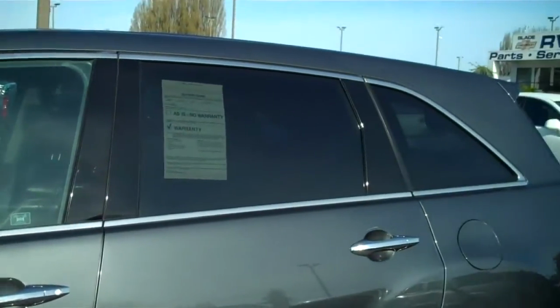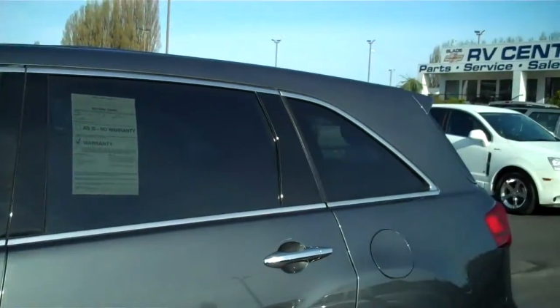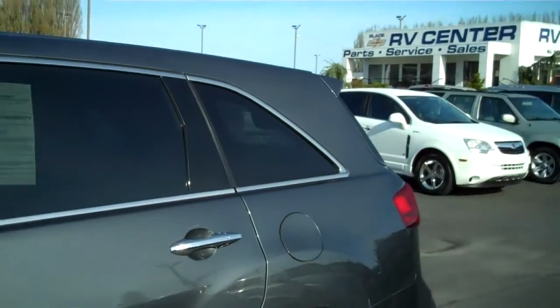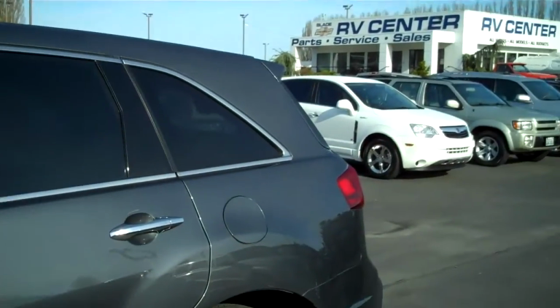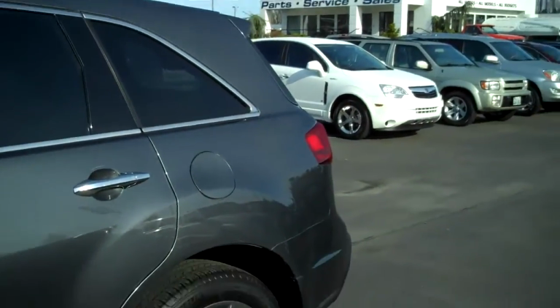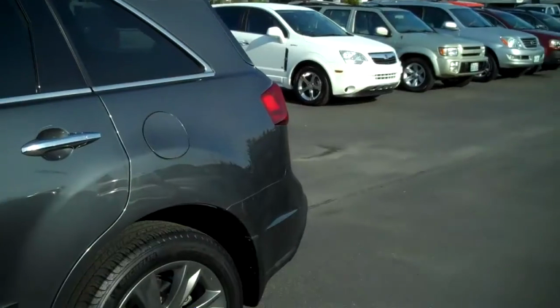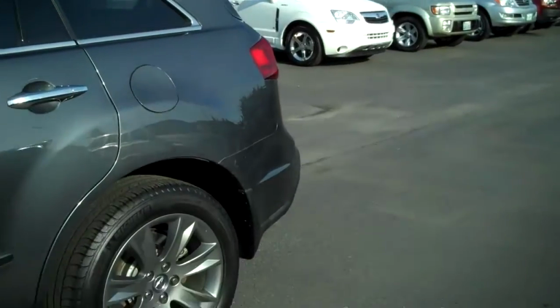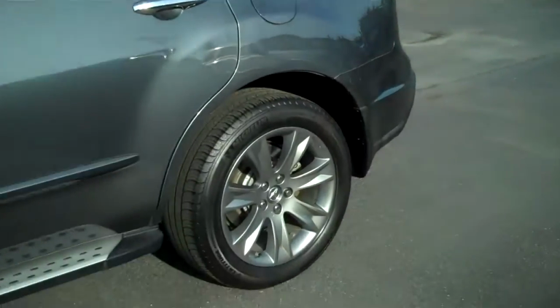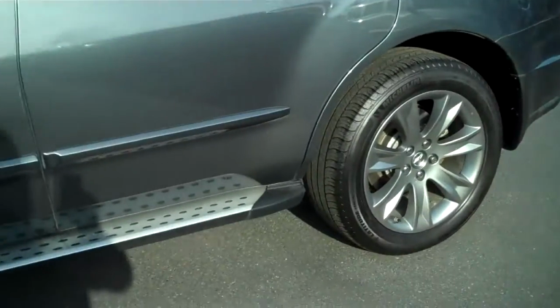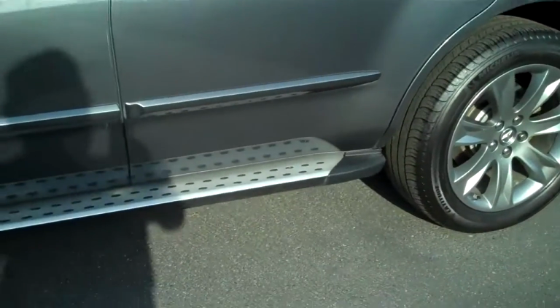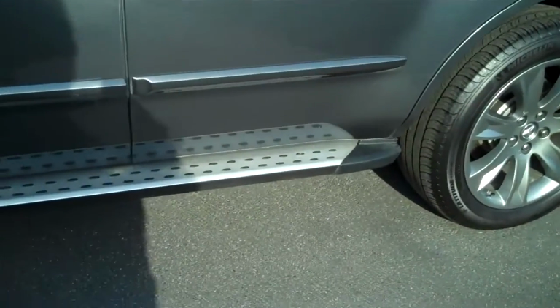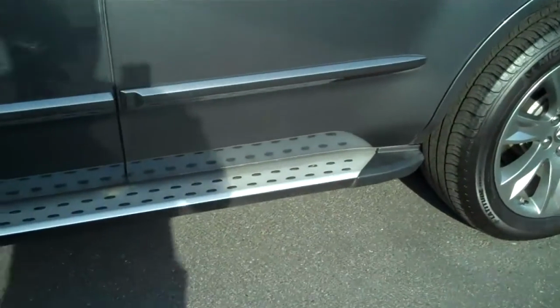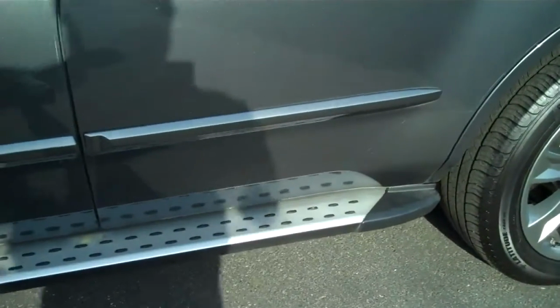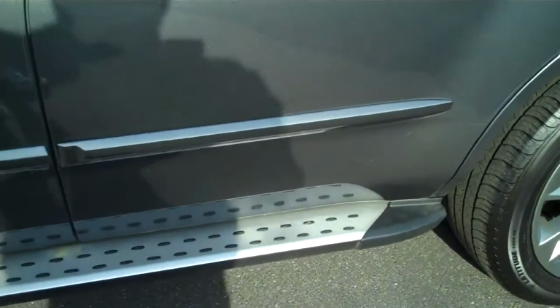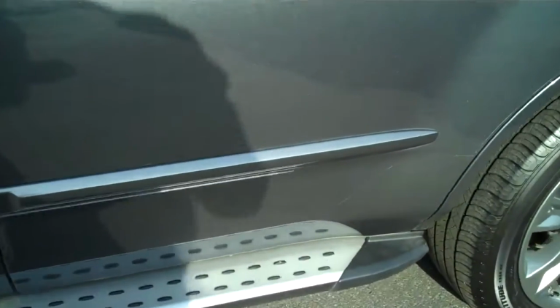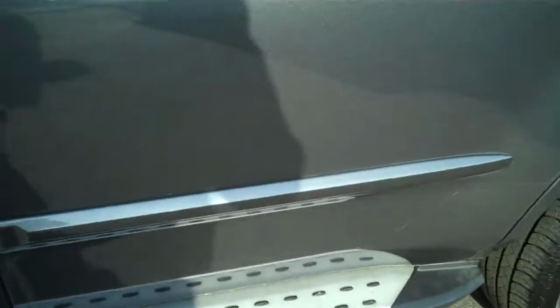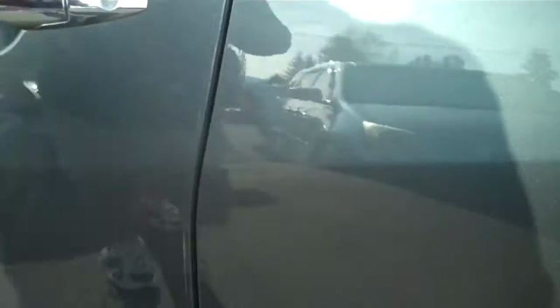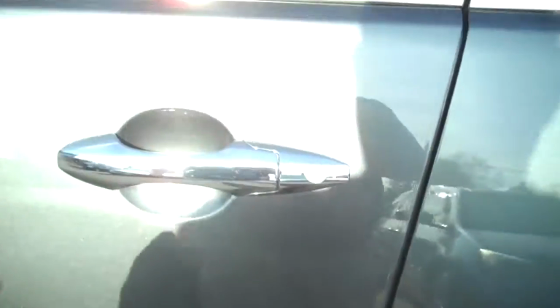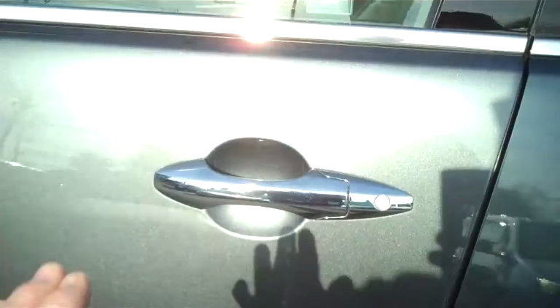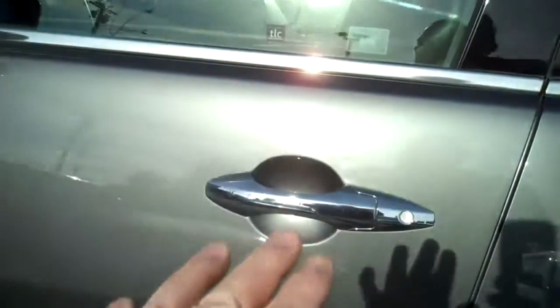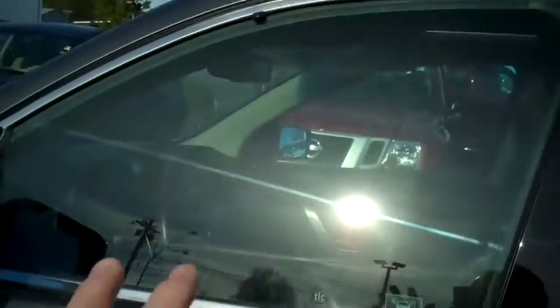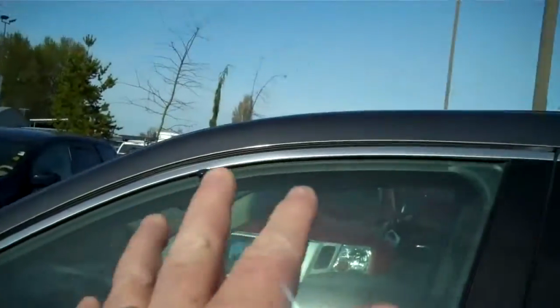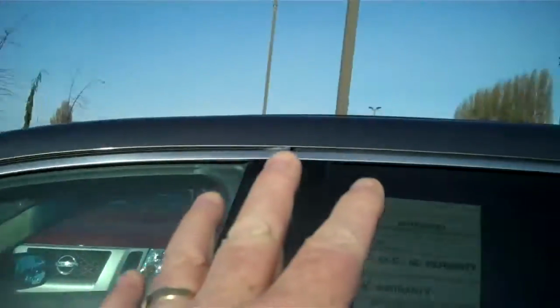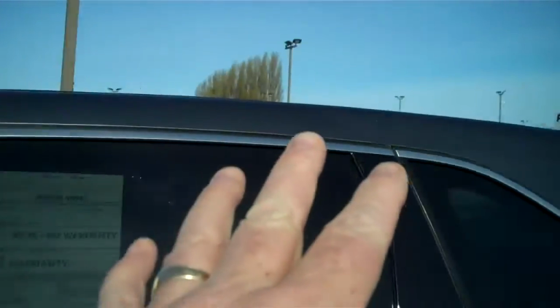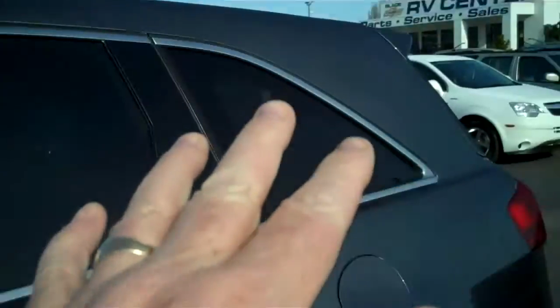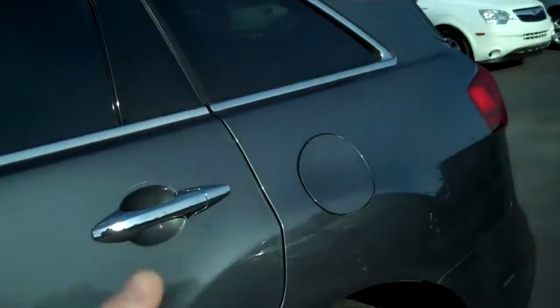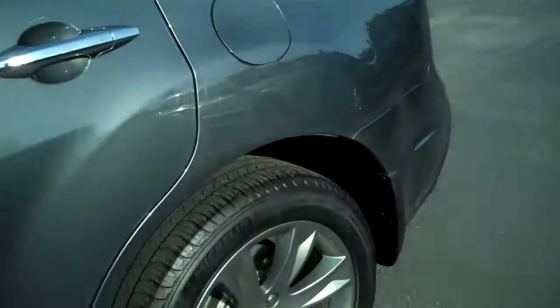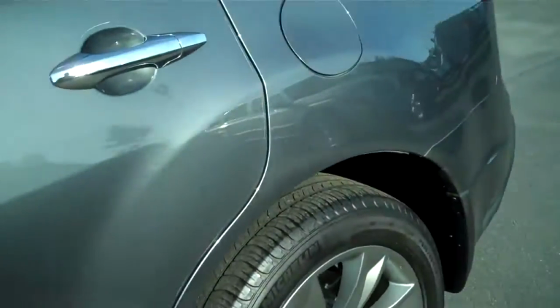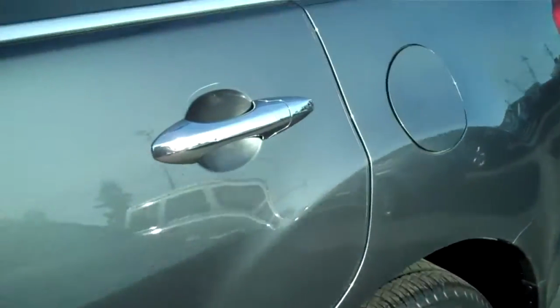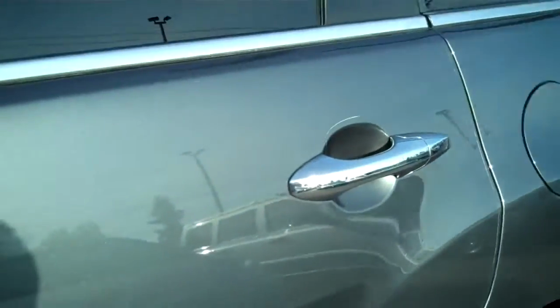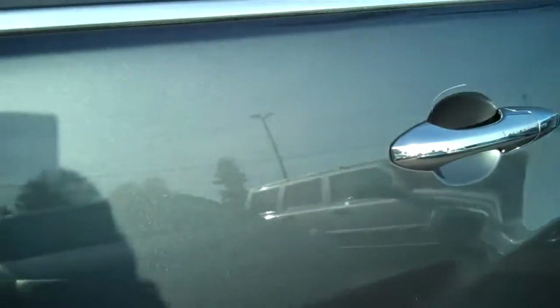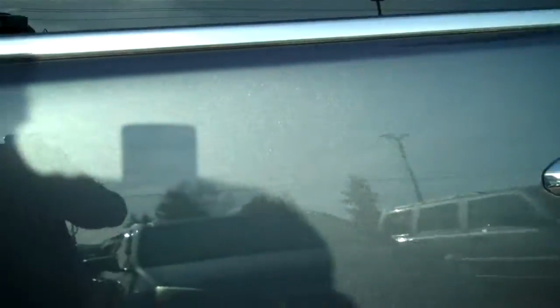The tinted privacy glass. Easy step-up running board. Chrome trim on the handles as well as all the way down, giving a real good breakup of the silhouette.